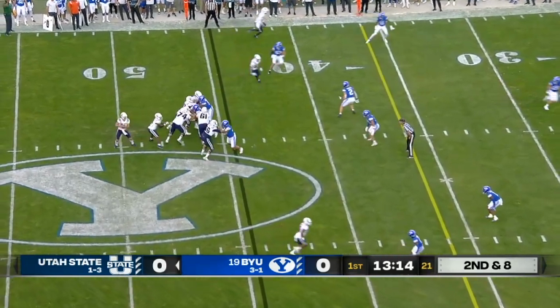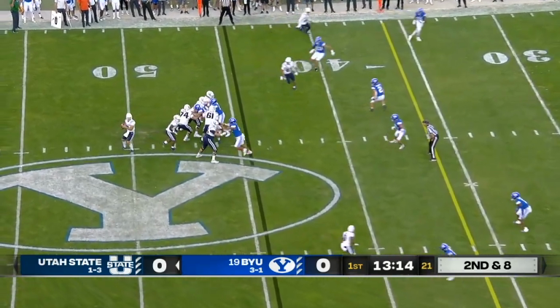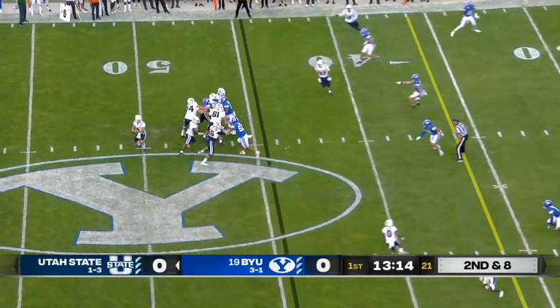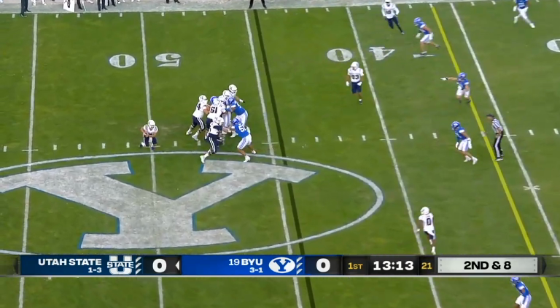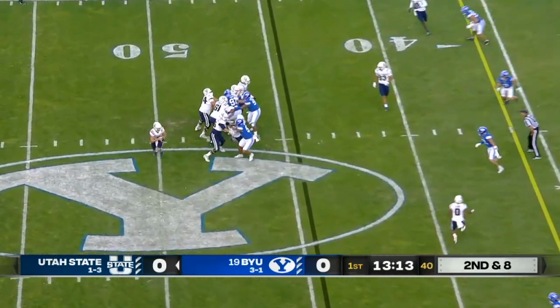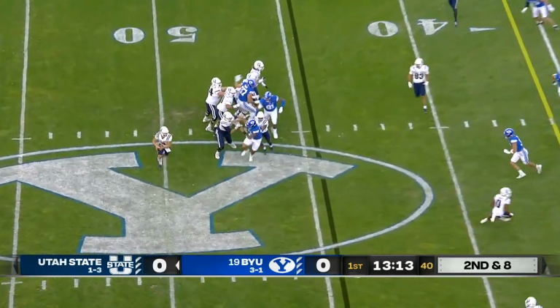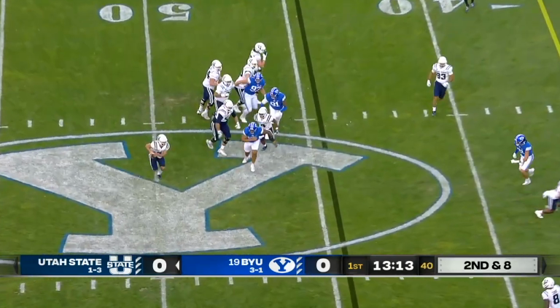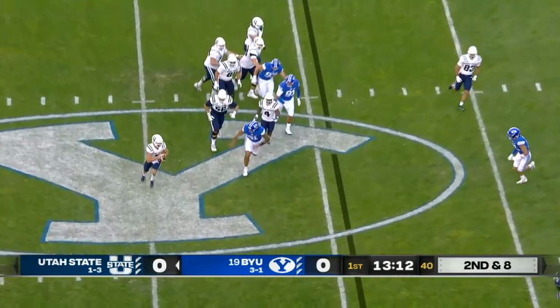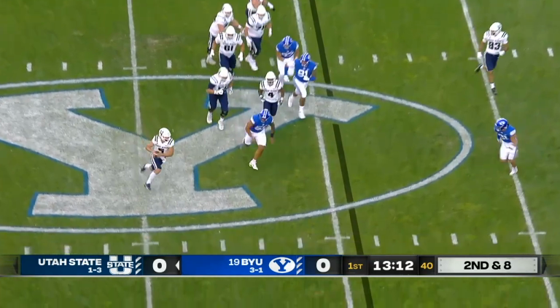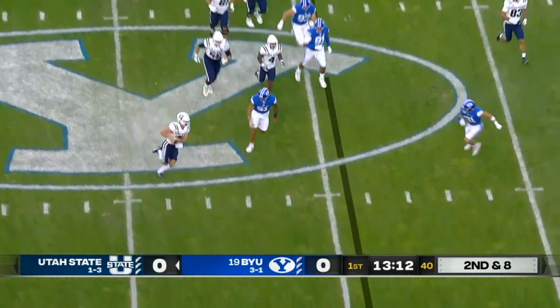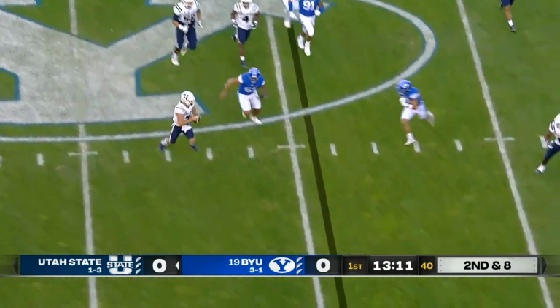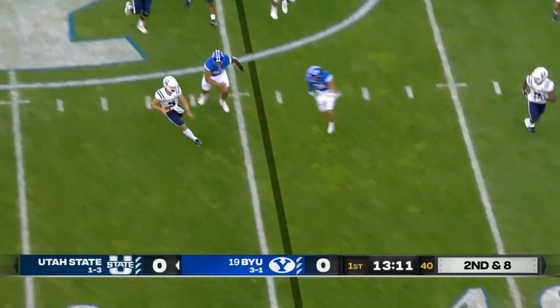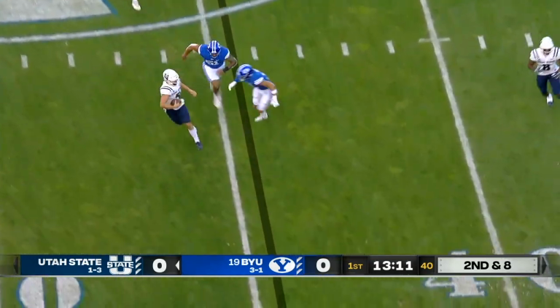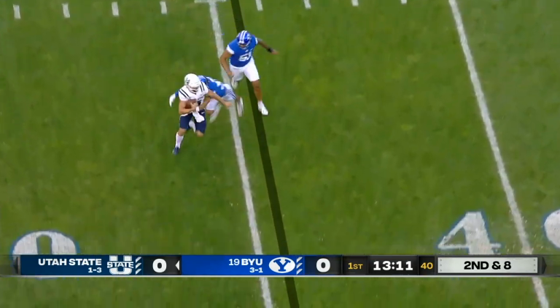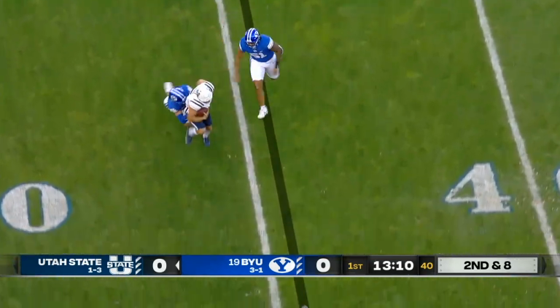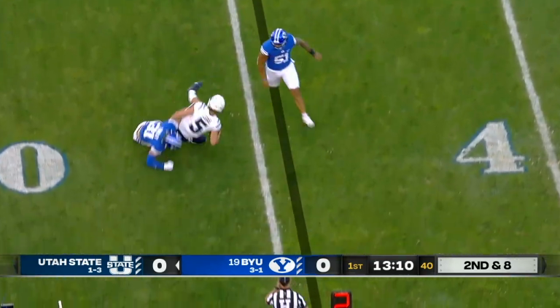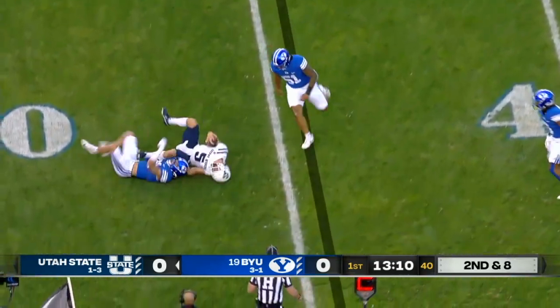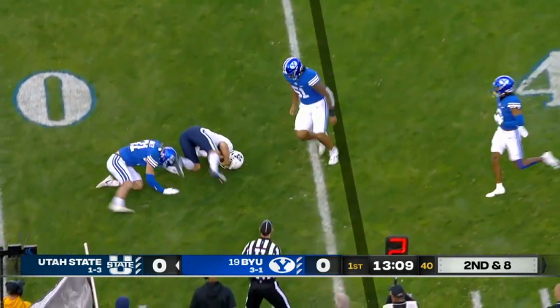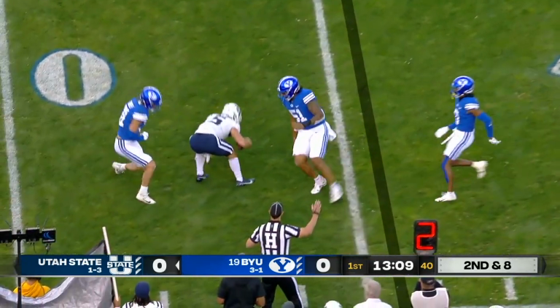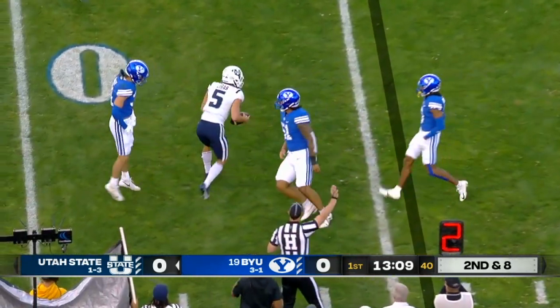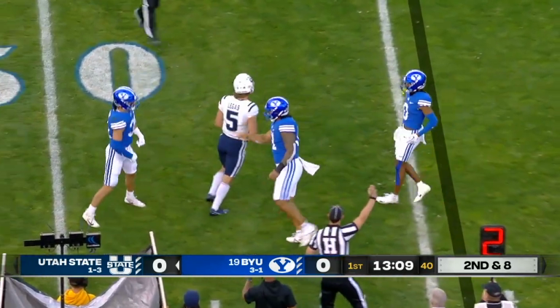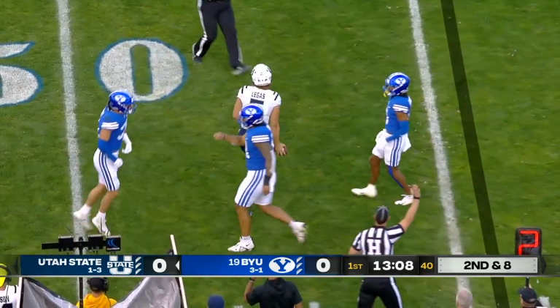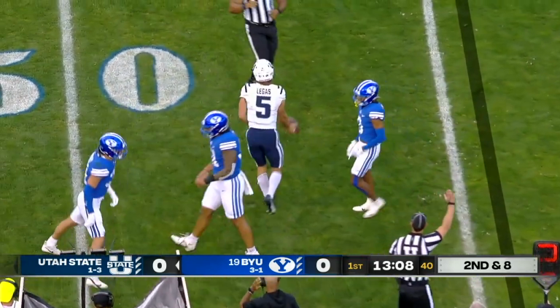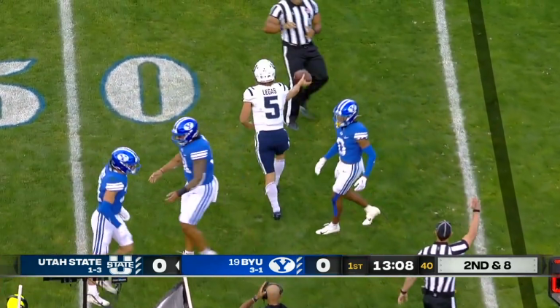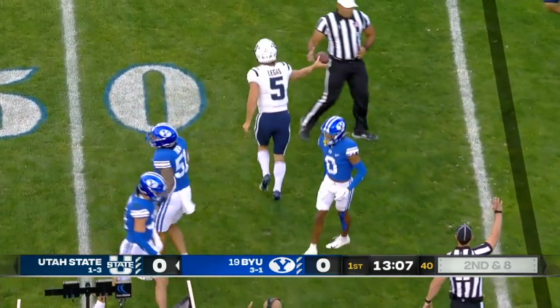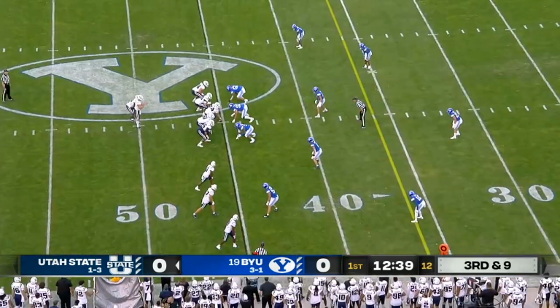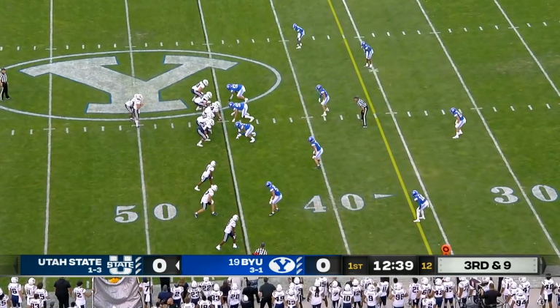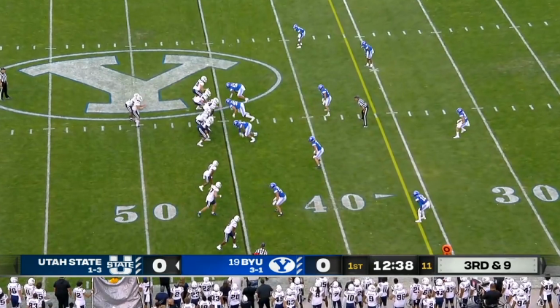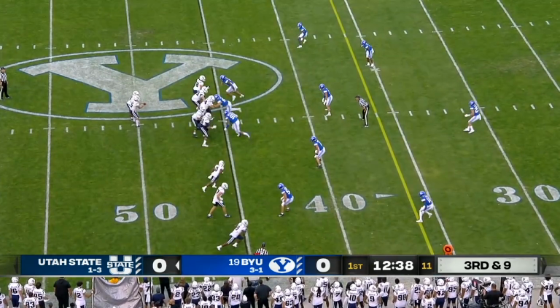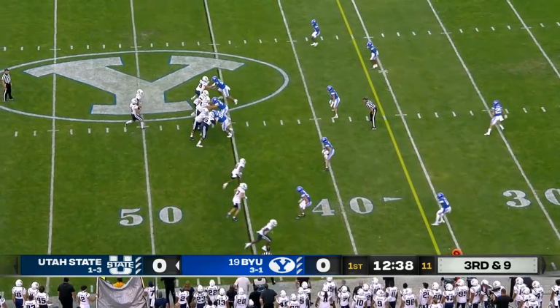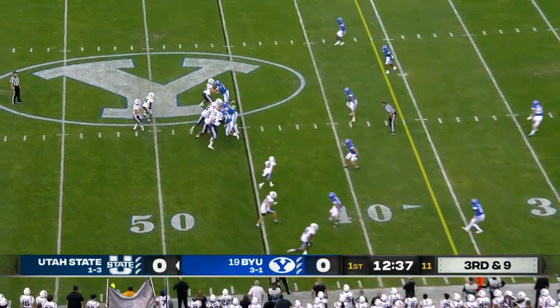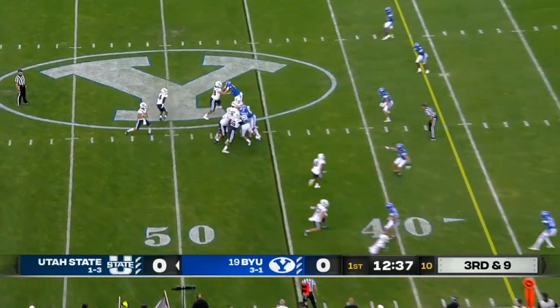So in BYU territory, Legault looks to throw, pulled it down, chased immediately — a nice open field tackle. Third and long.